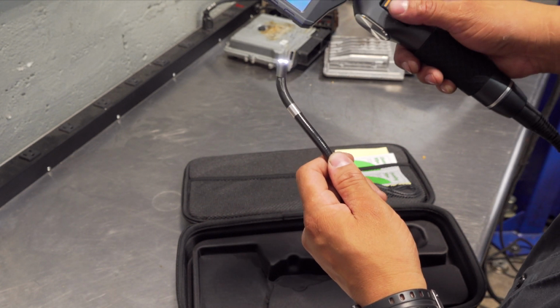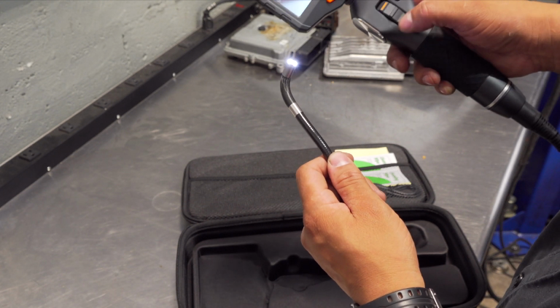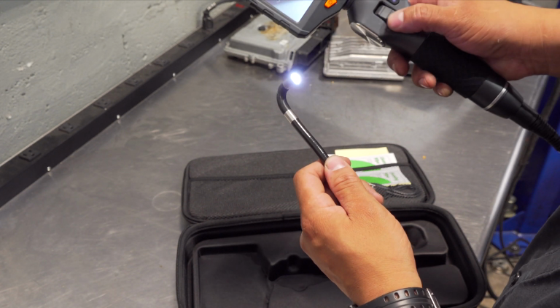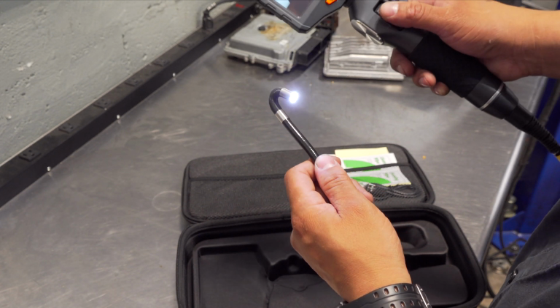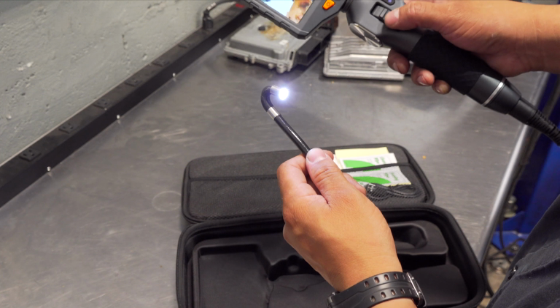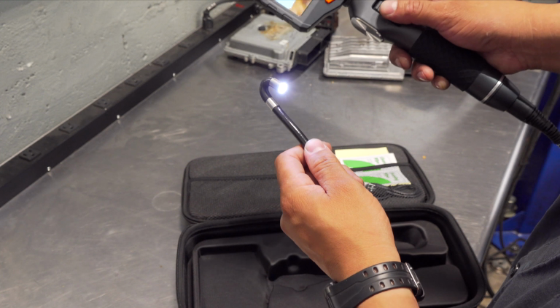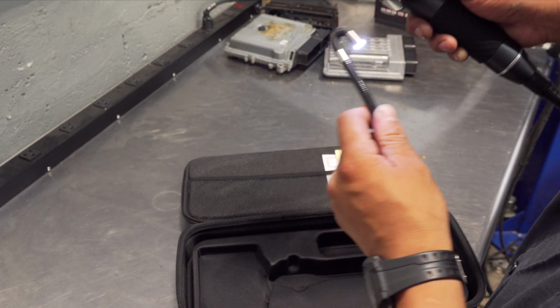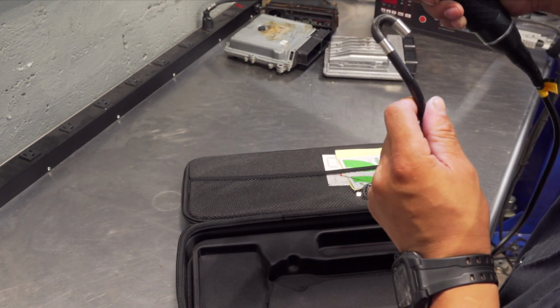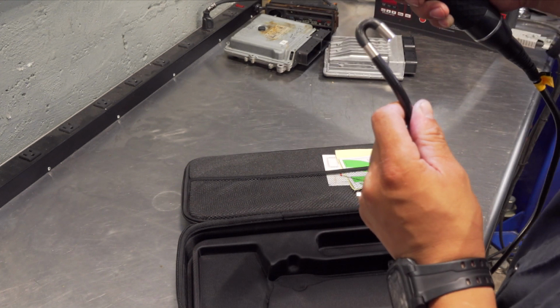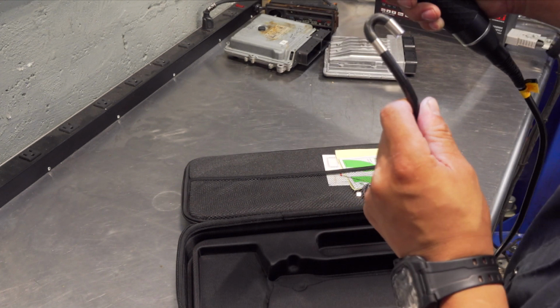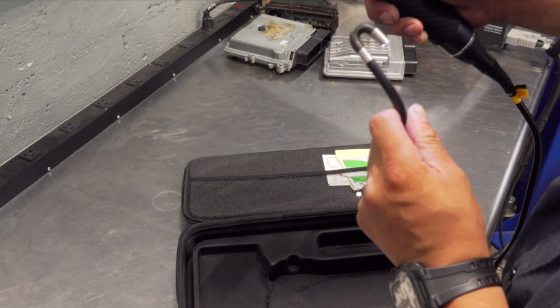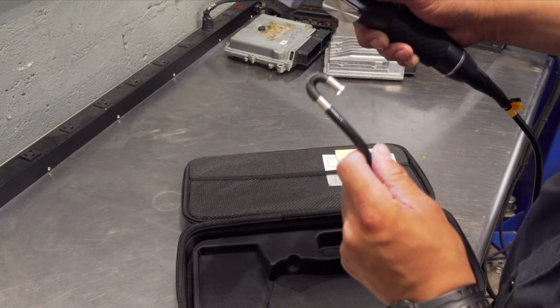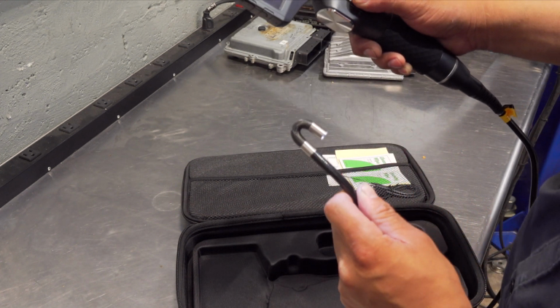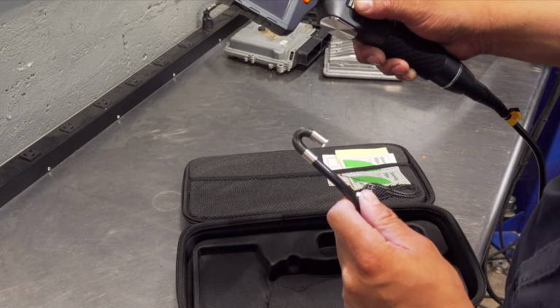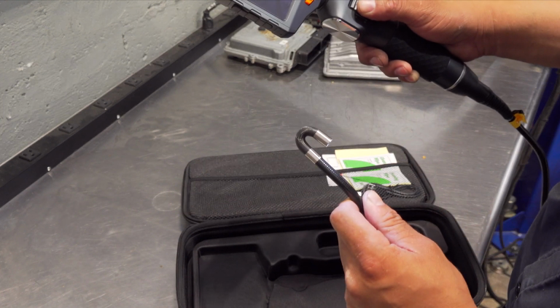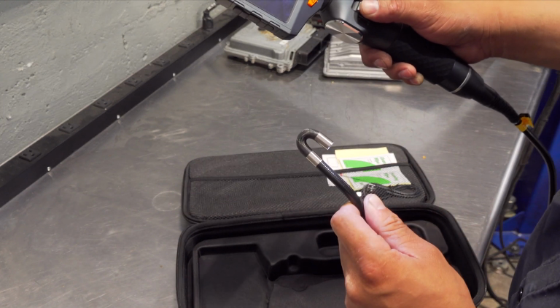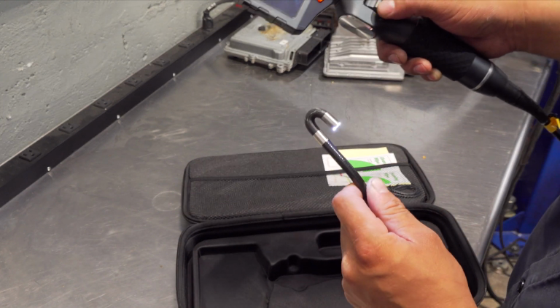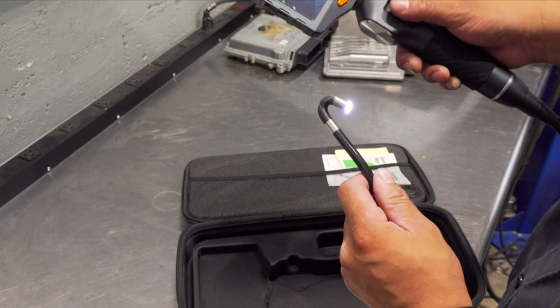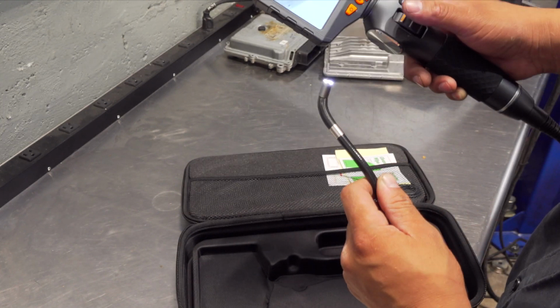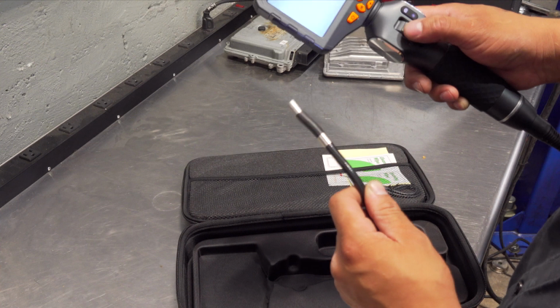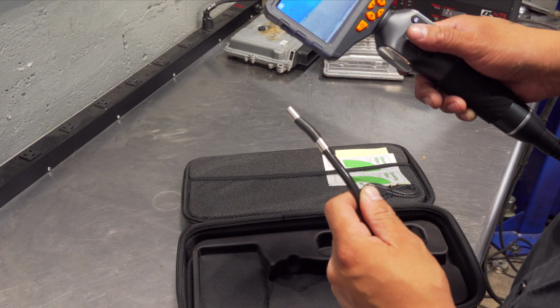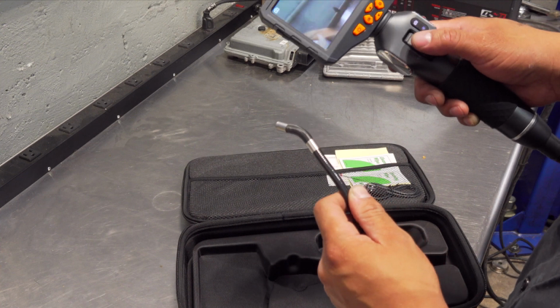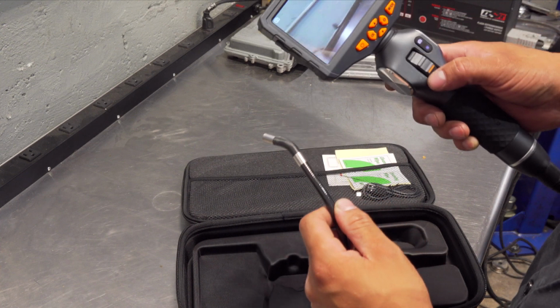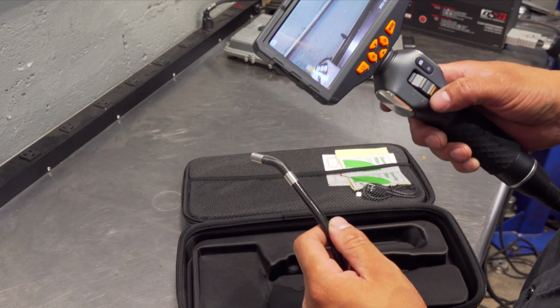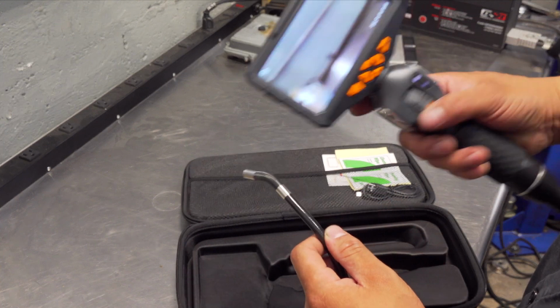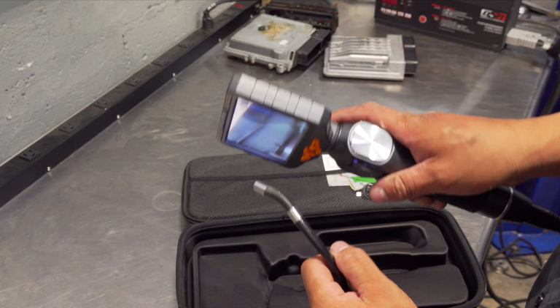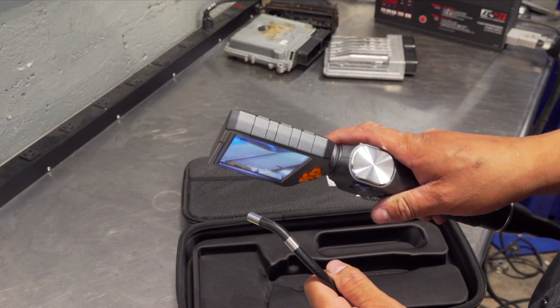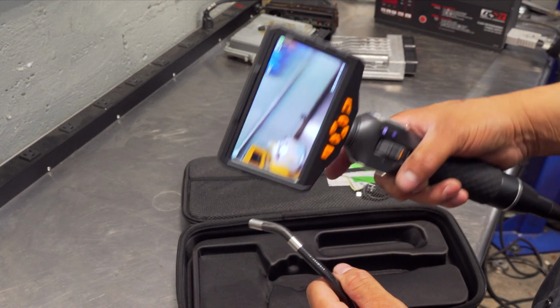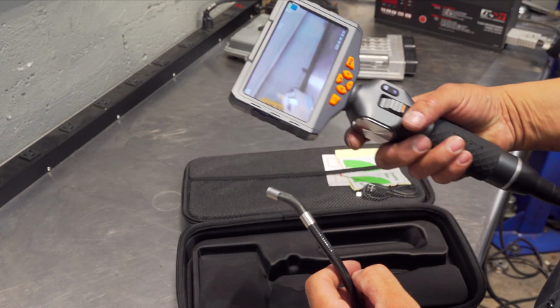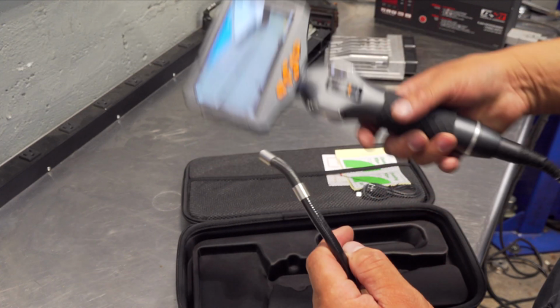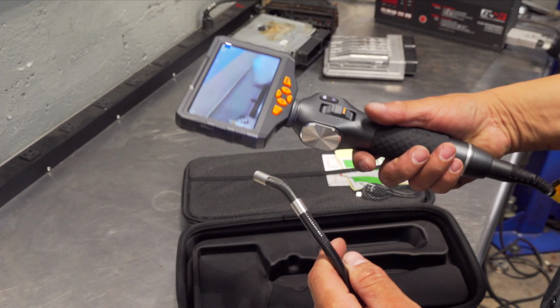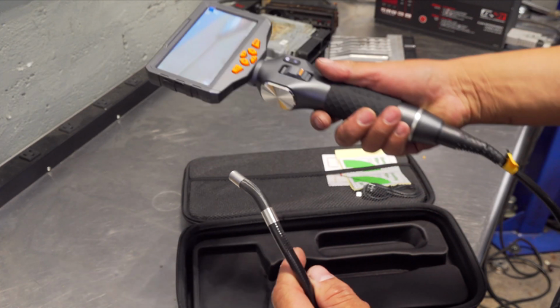You gotta love the articulation — that is huge, fellas. You will have no problems looking at valves while you're in the cylinder. I like it a lot.